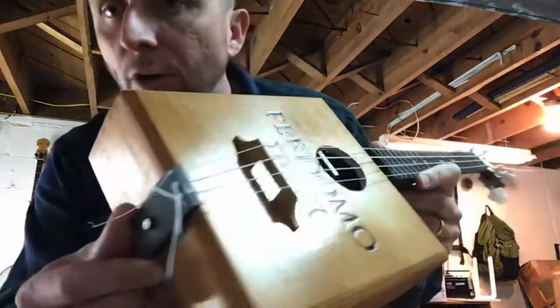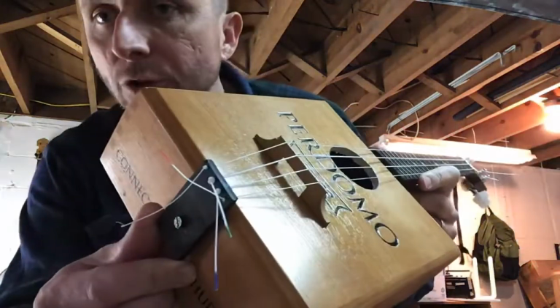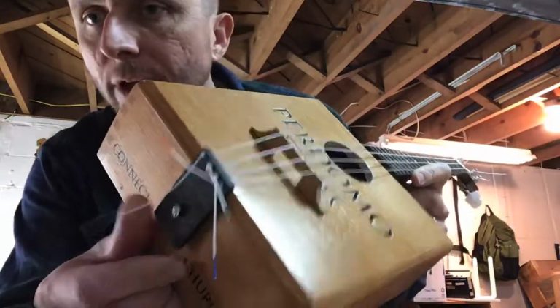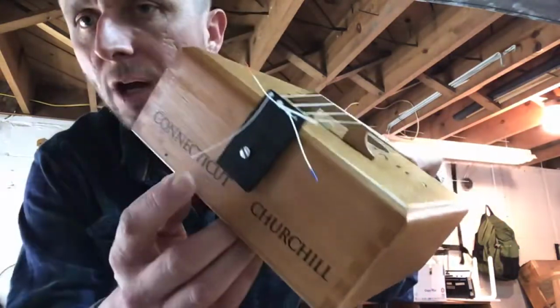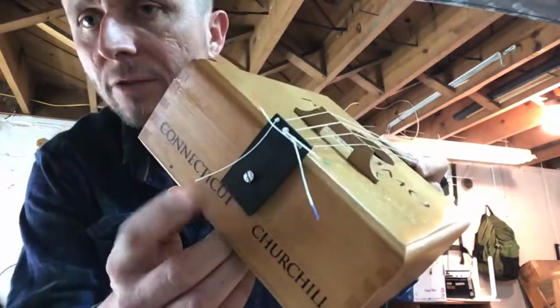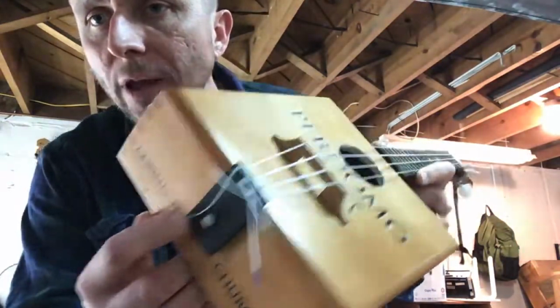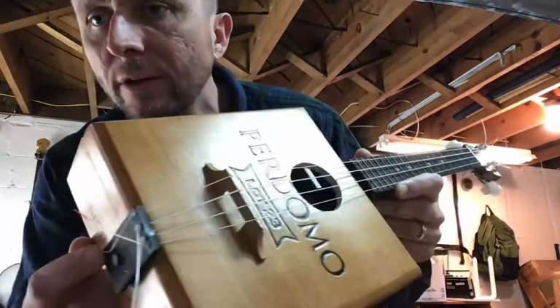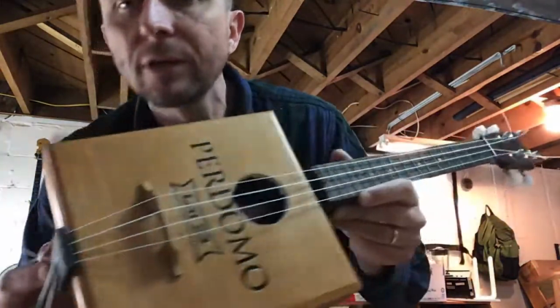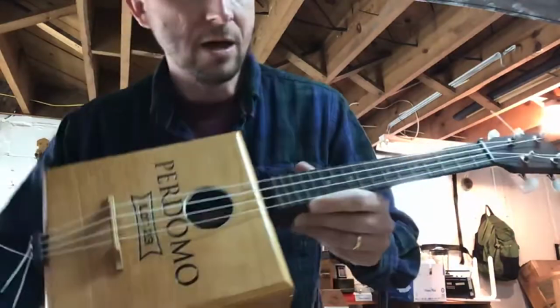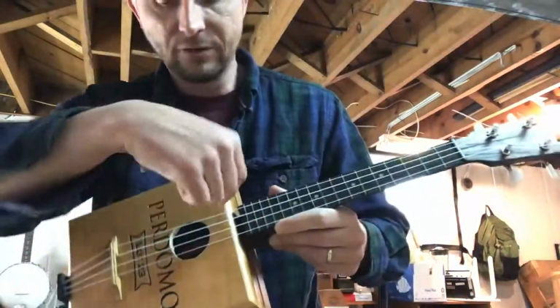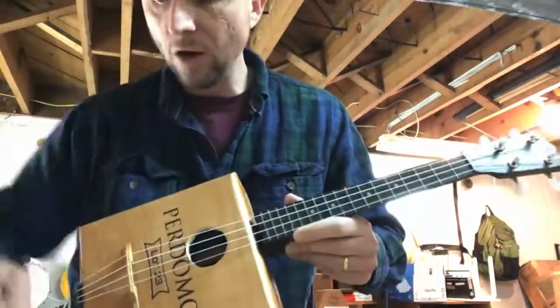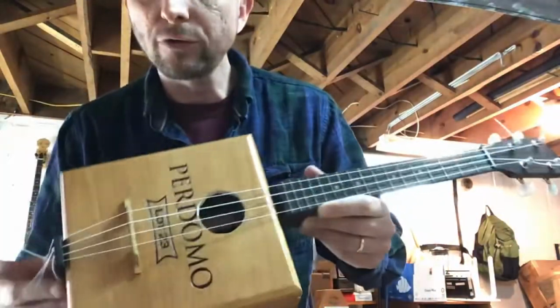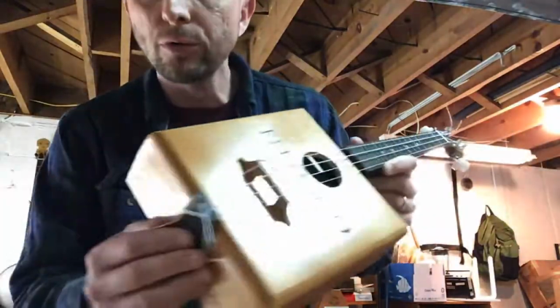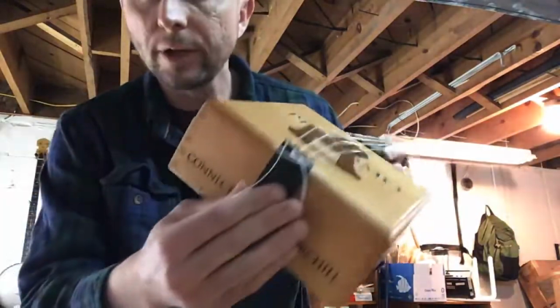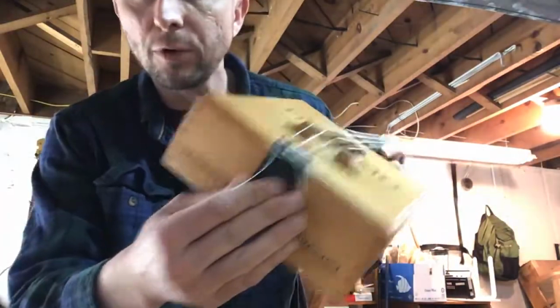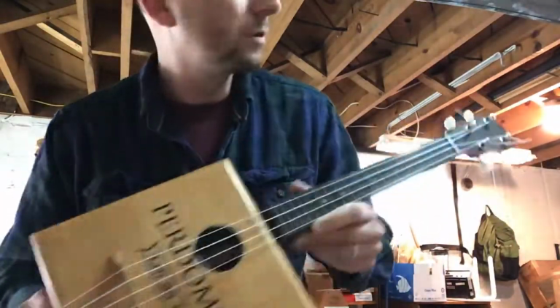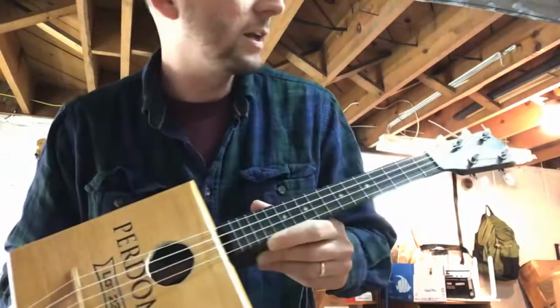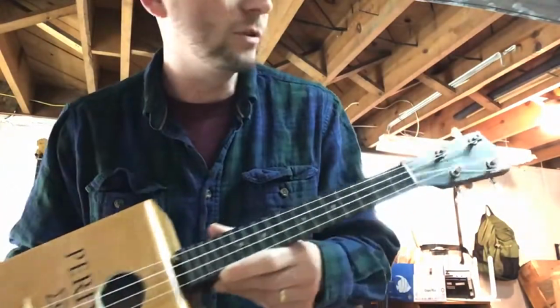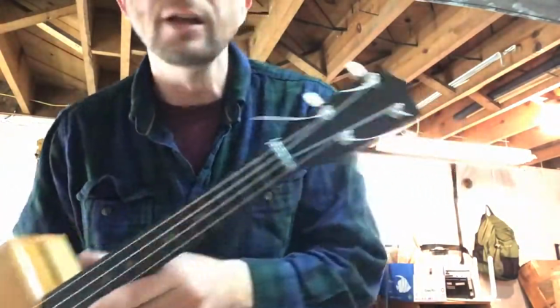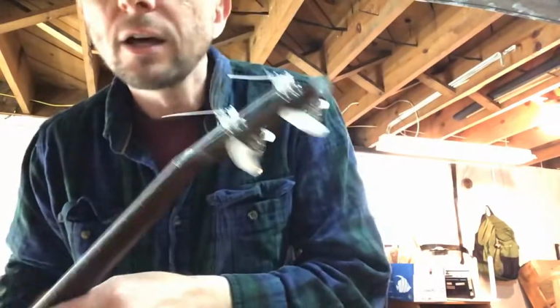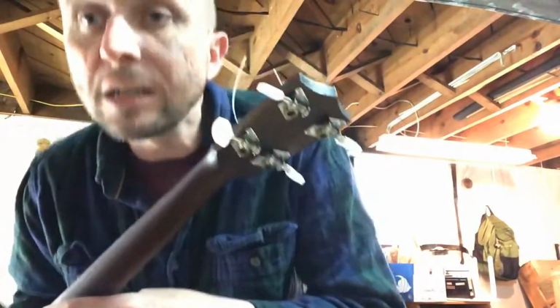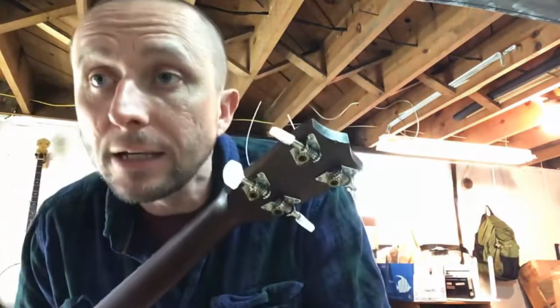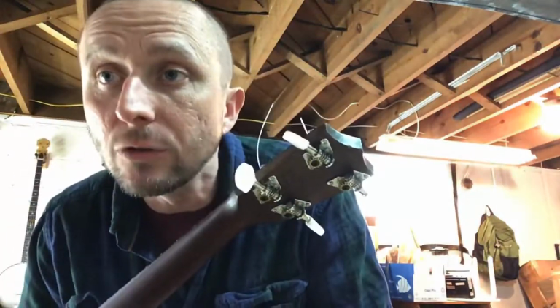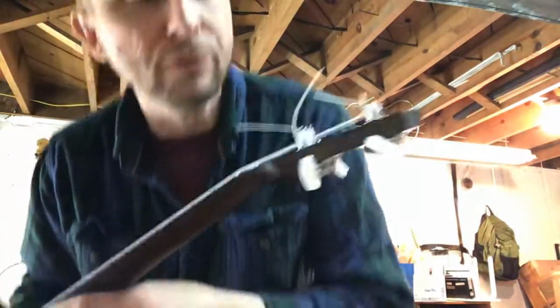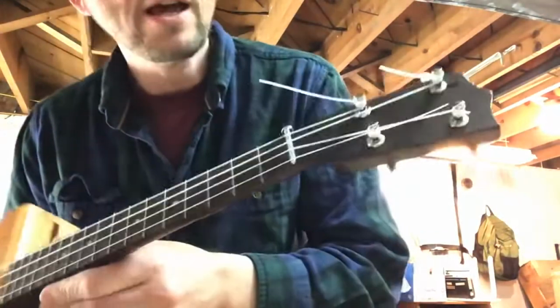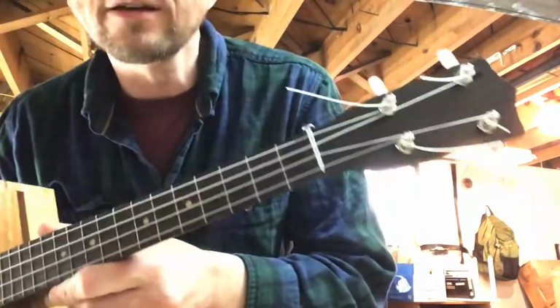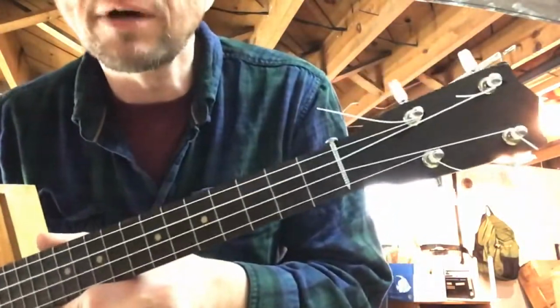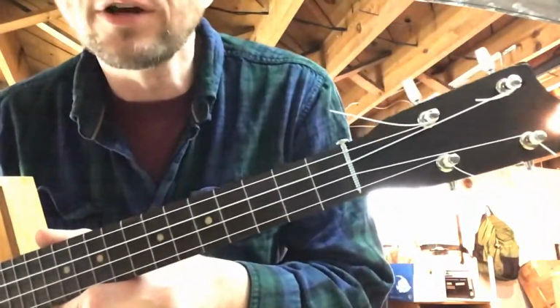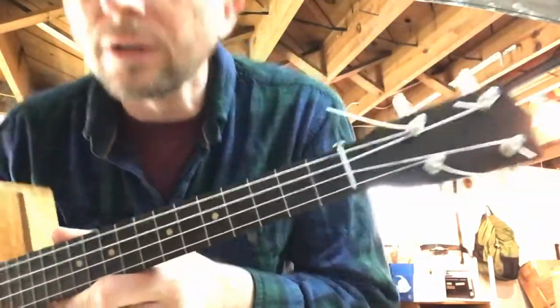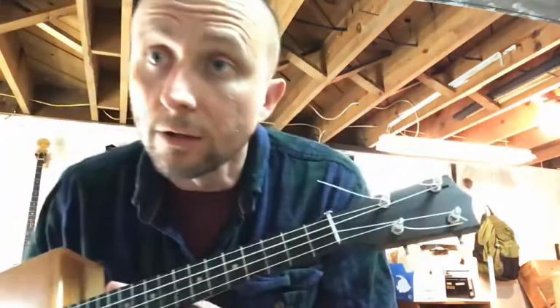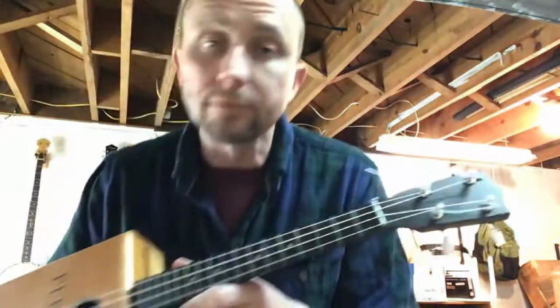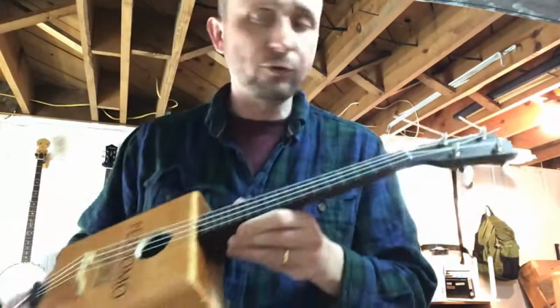Tenor banjo bridge, and I made this little ebony tailpiece. It's a dowel that goes through — kind of a bridge-through design, I guess you'd call it. CB Giddy tuners, and my nut there is a nut or a screw.